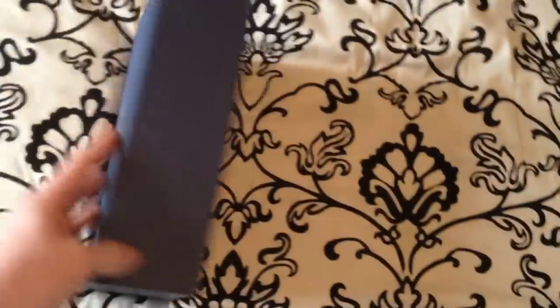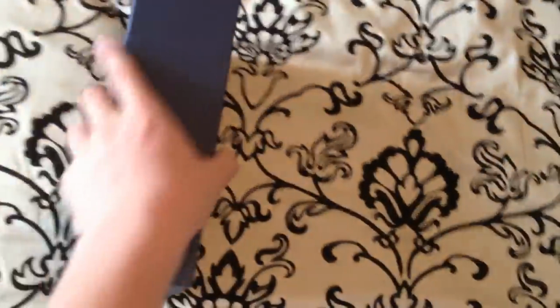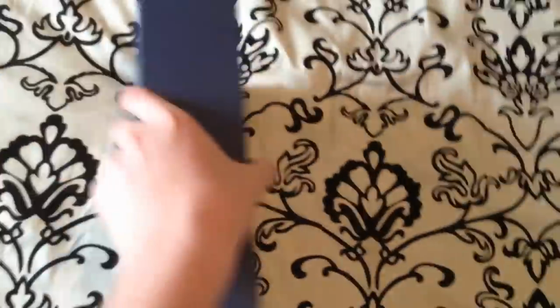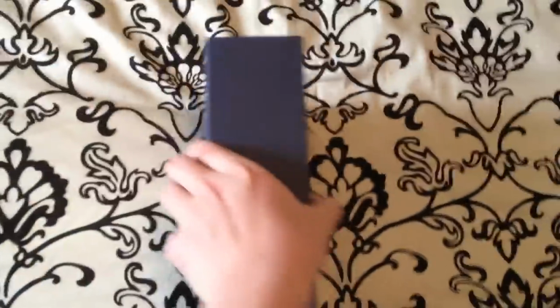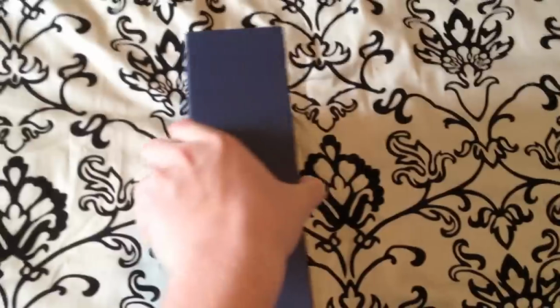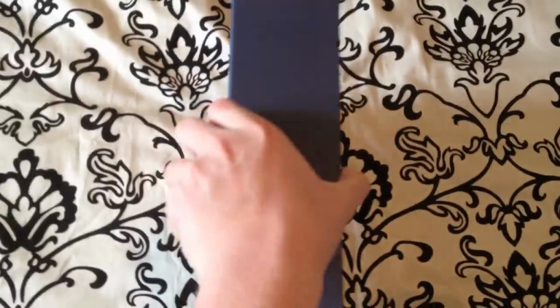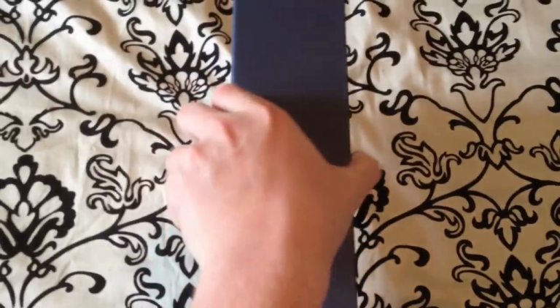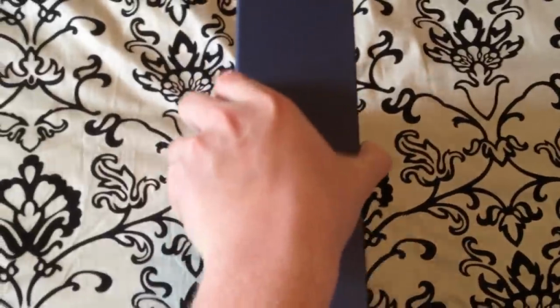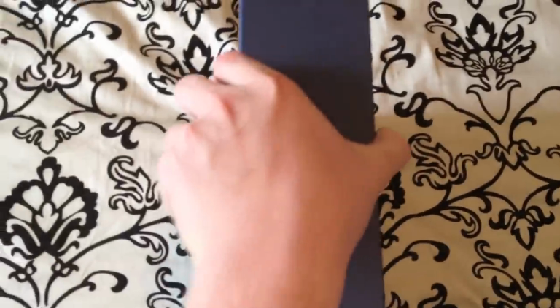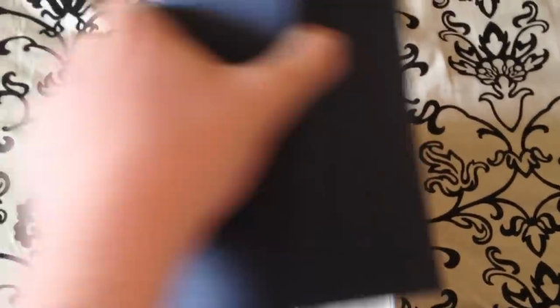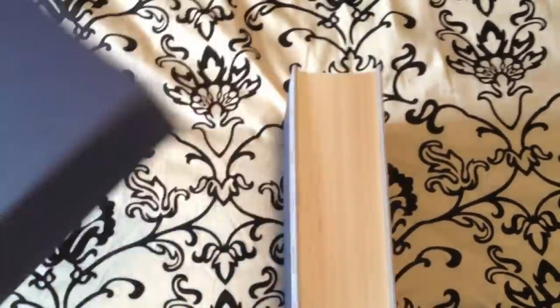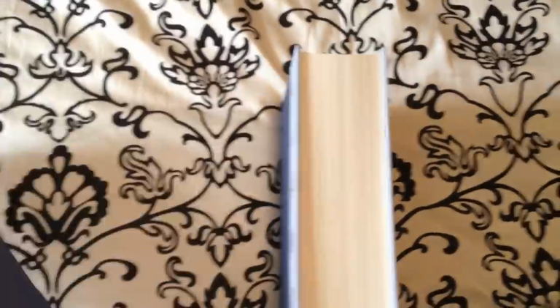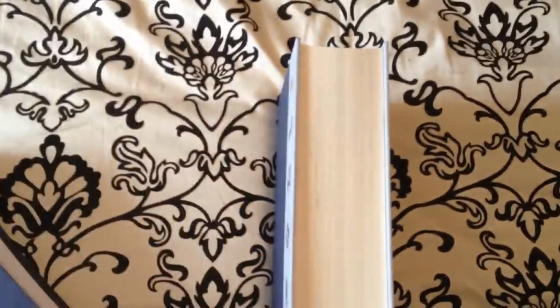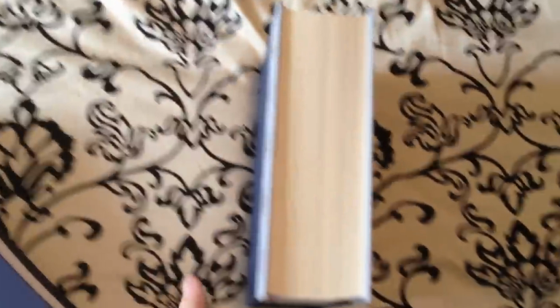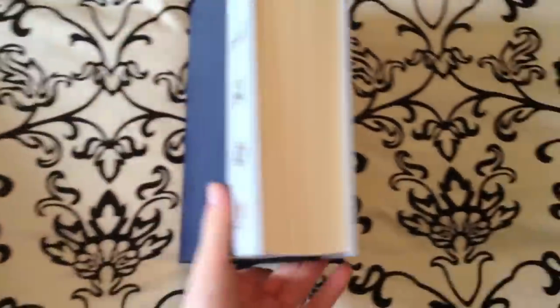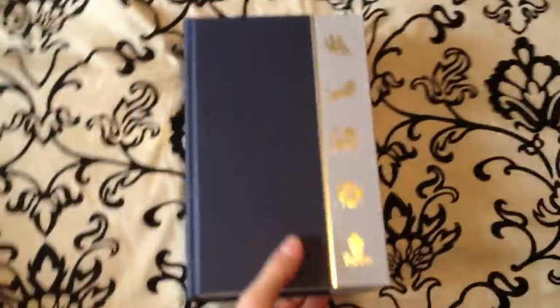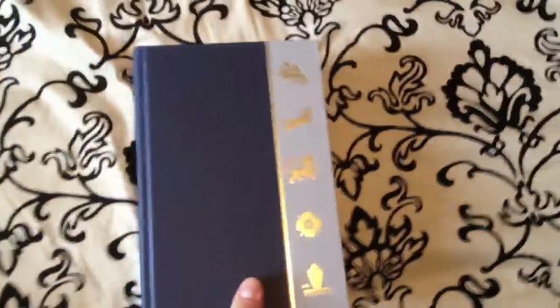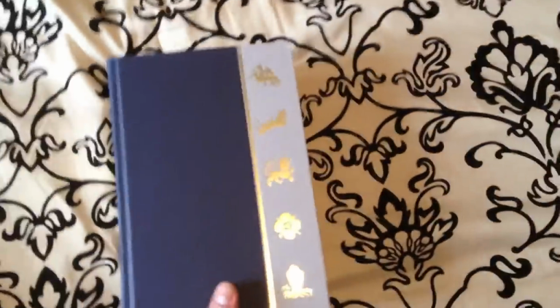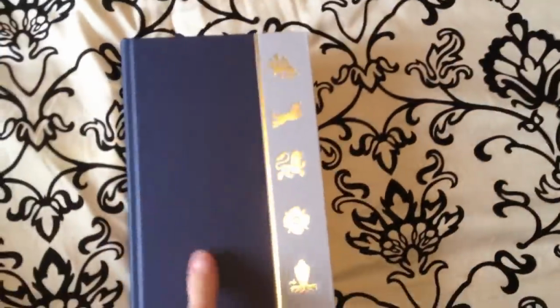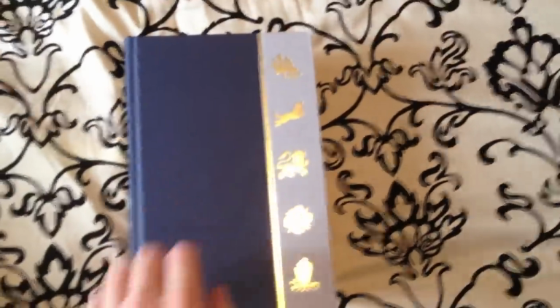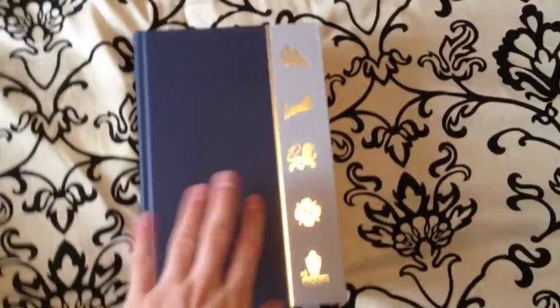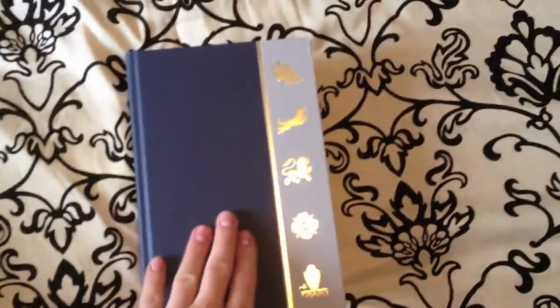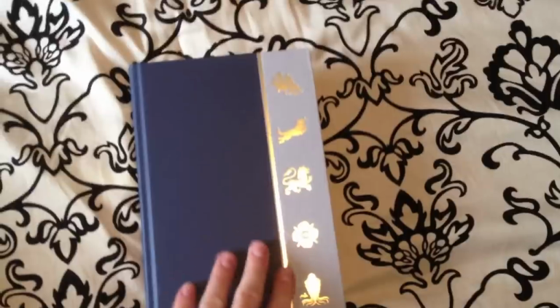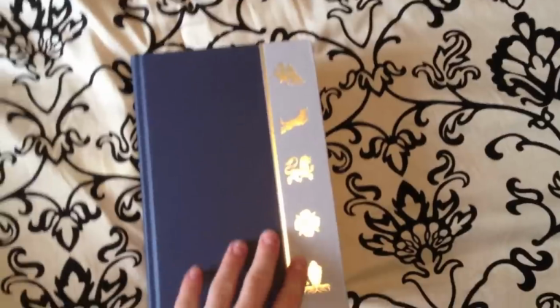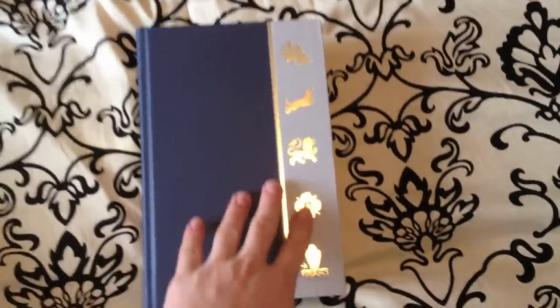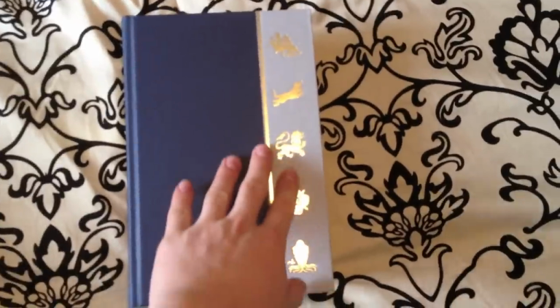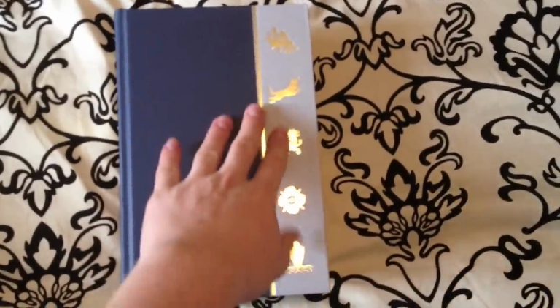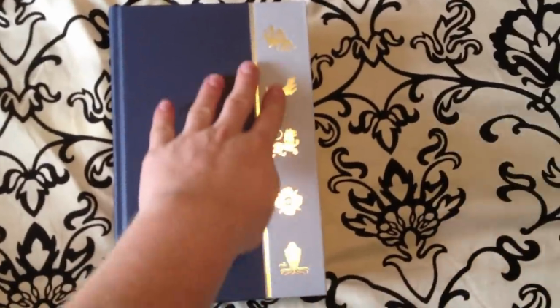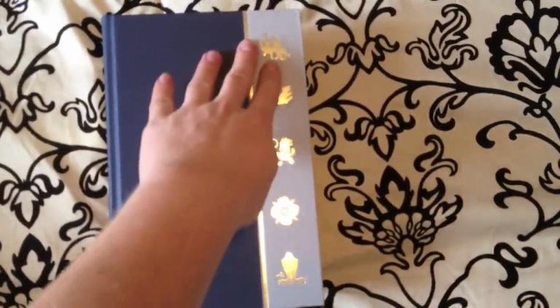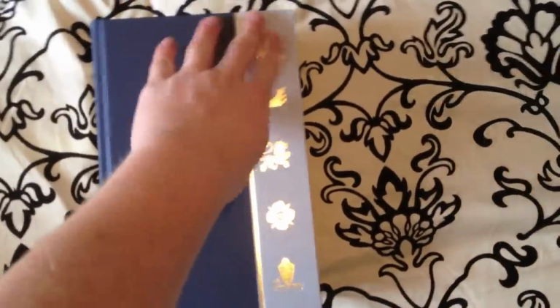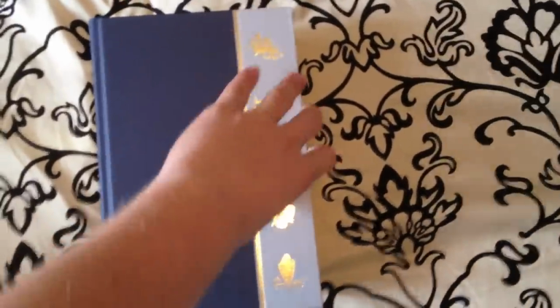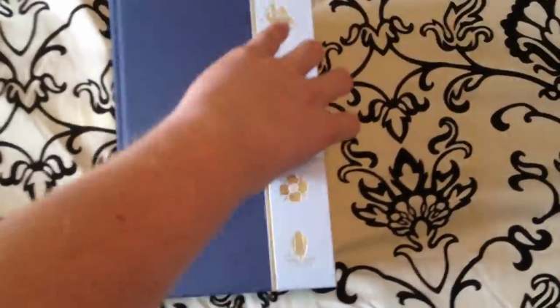Like the other ones, let's take a look at the inside. It's three-quarter bound in the blue bookroom-type material, one-quarter bound with the golden boss-in of the sigils of the houses.